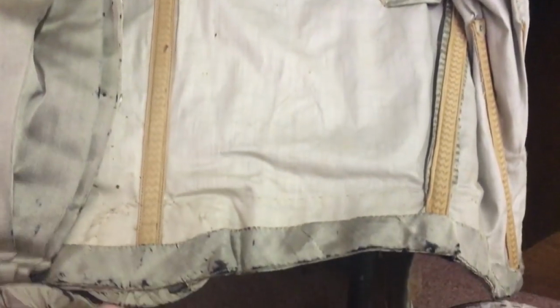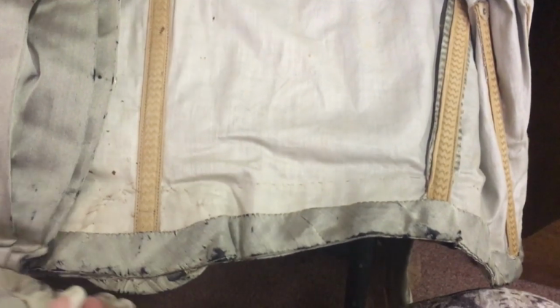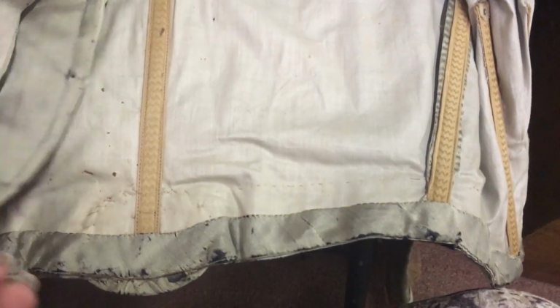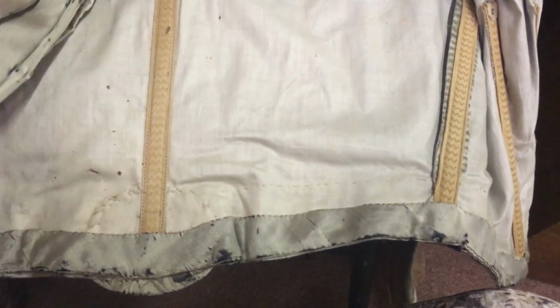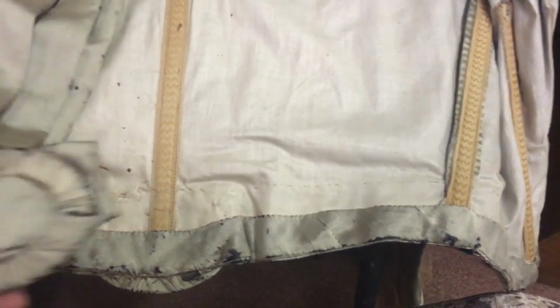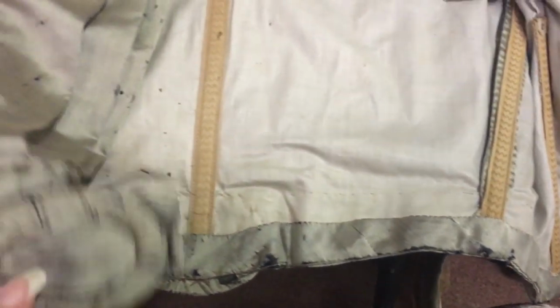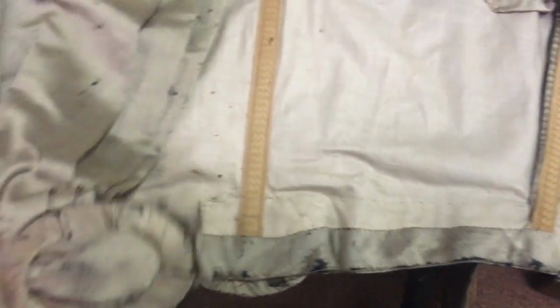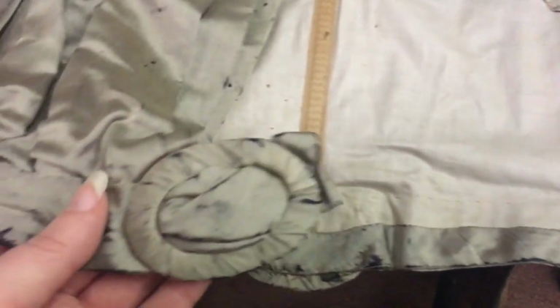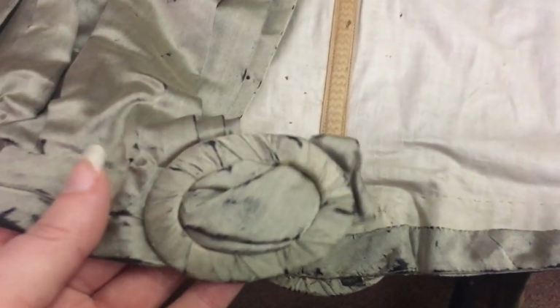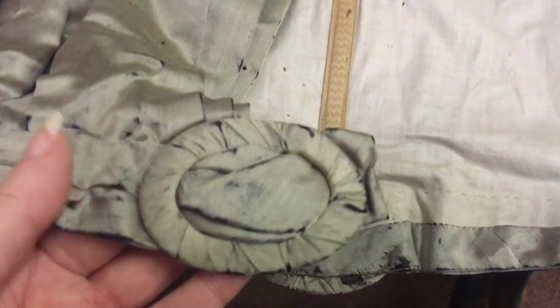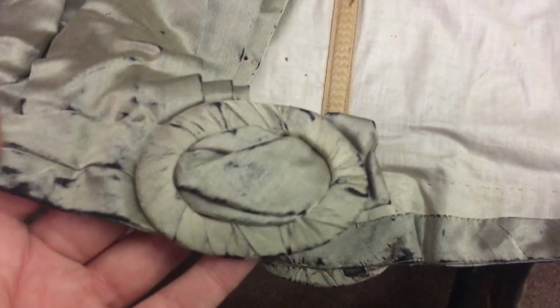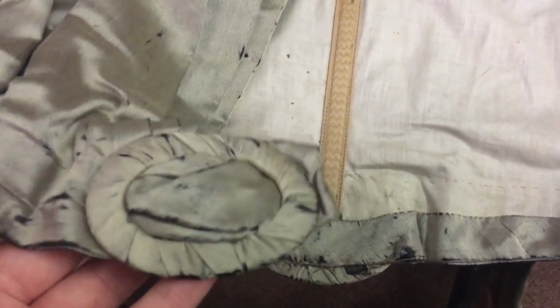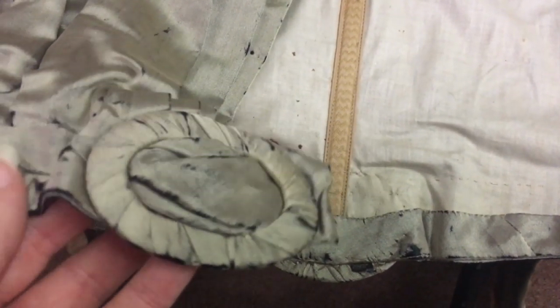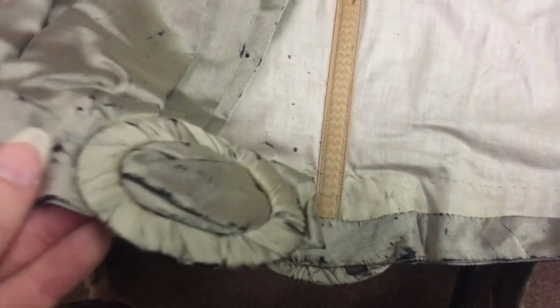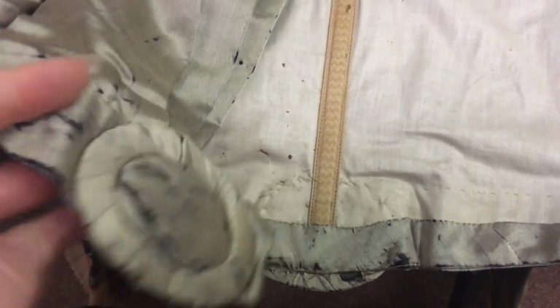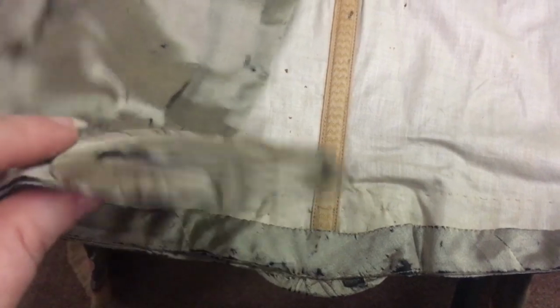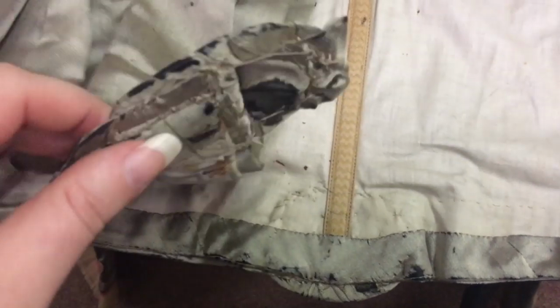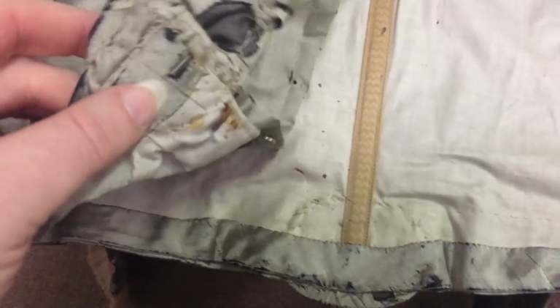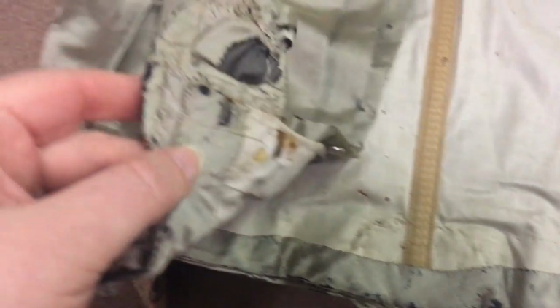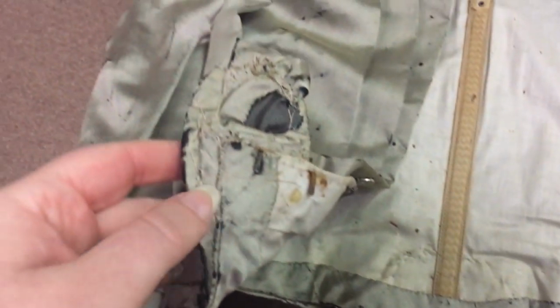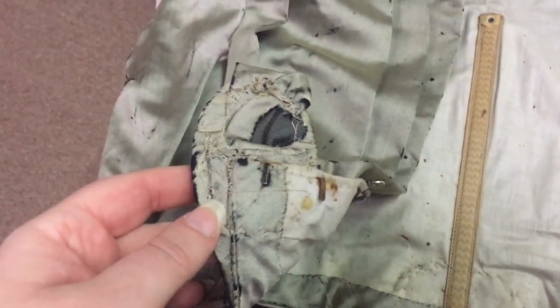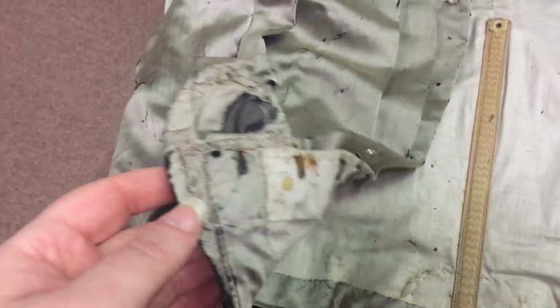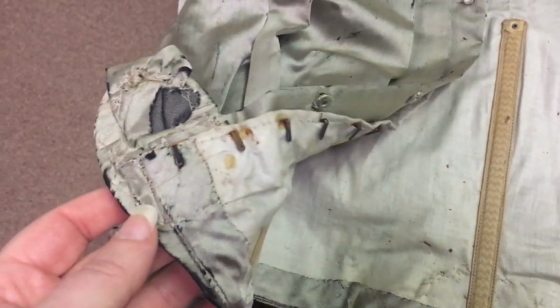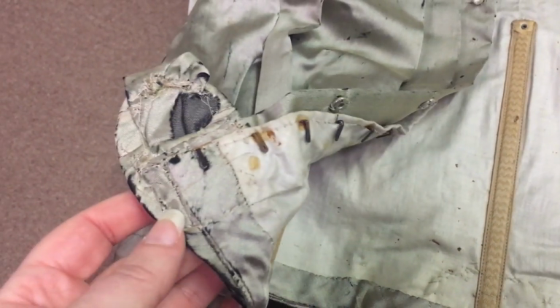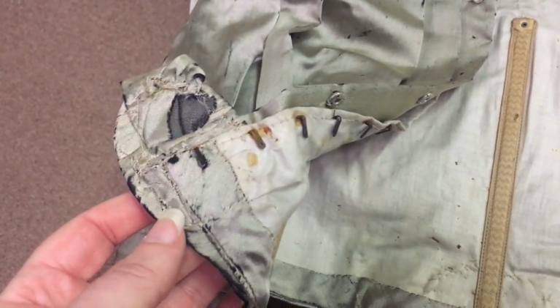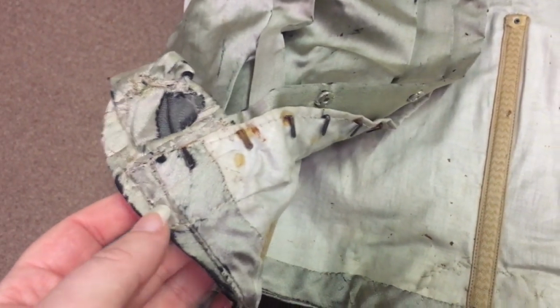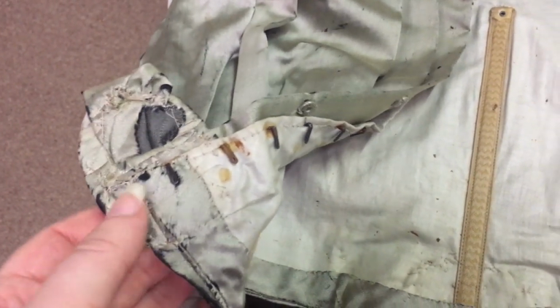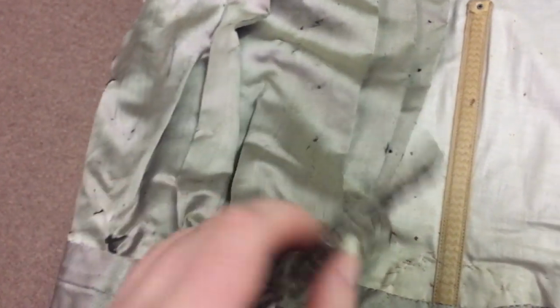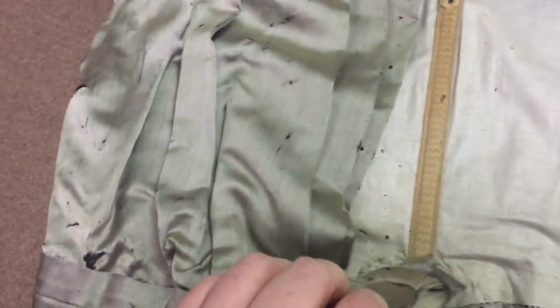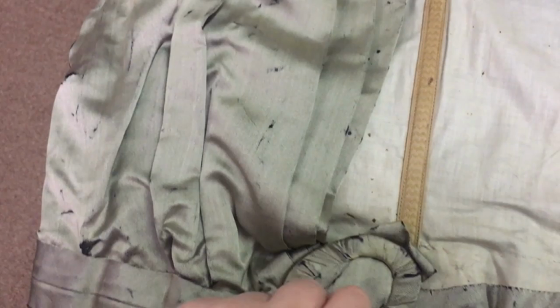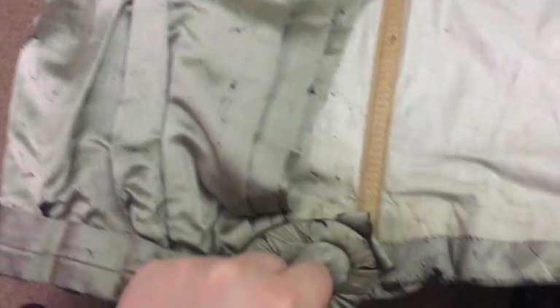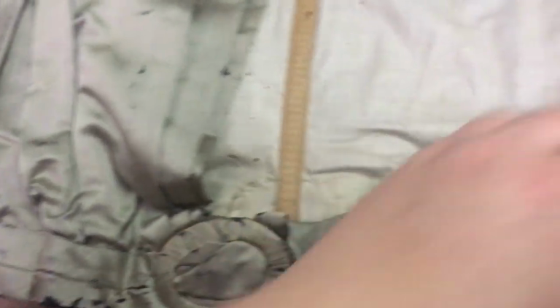At the waistline of the bodice, there was a little belt buckle that seems to have been damaged at some point. There wasn't any sort of hook or any other apparatus to actually help keep it closed.